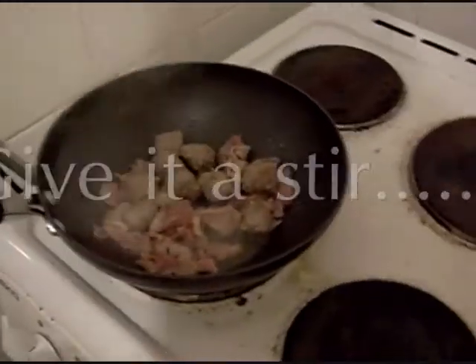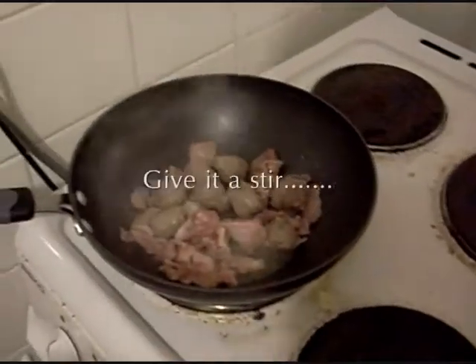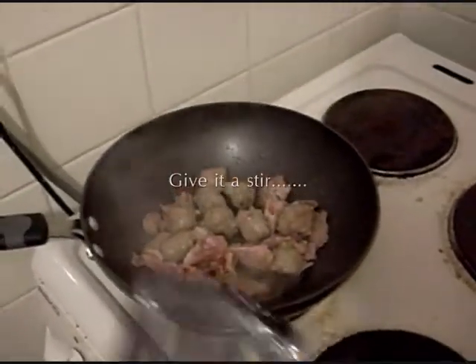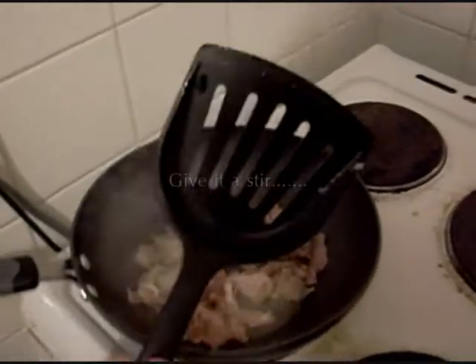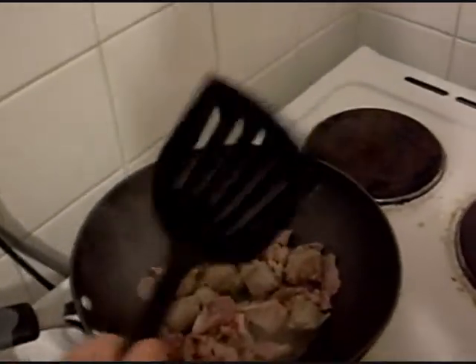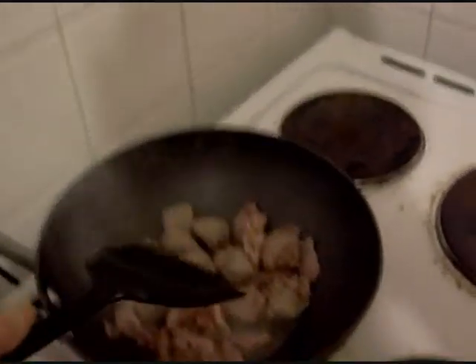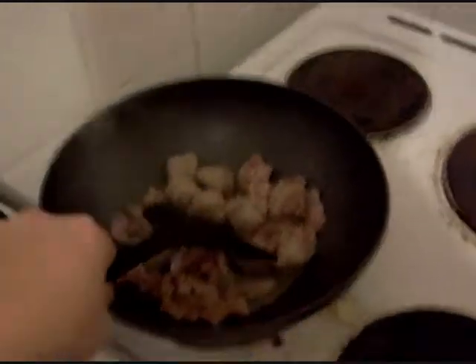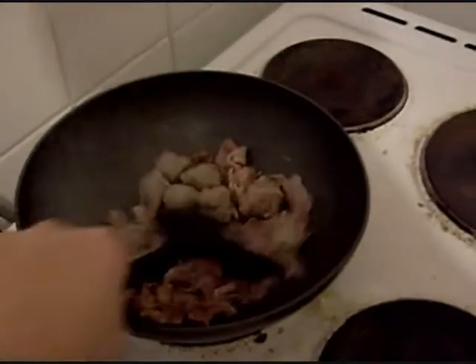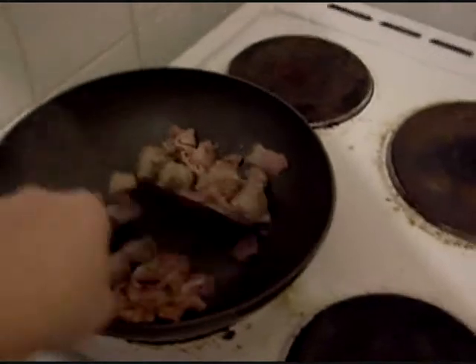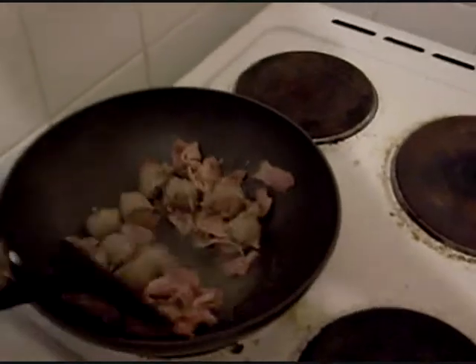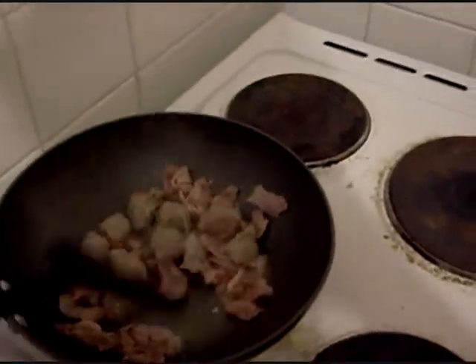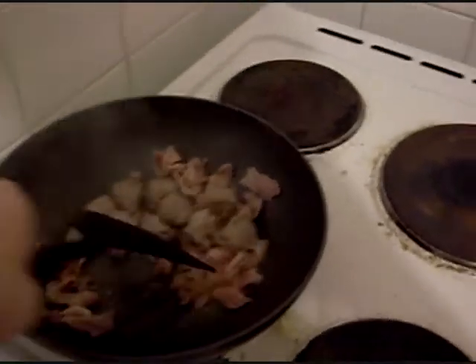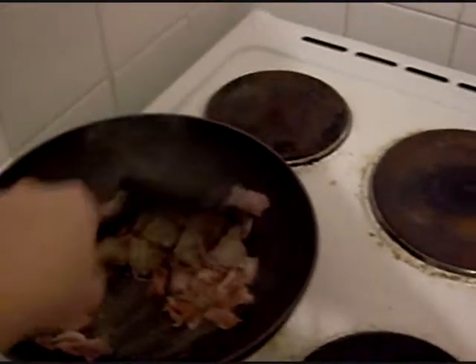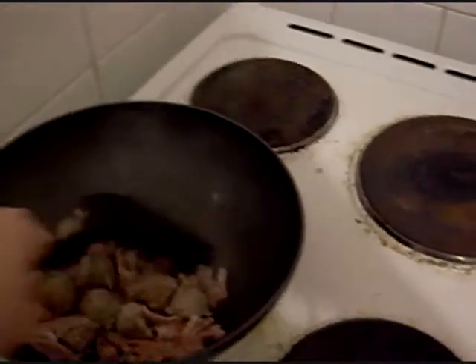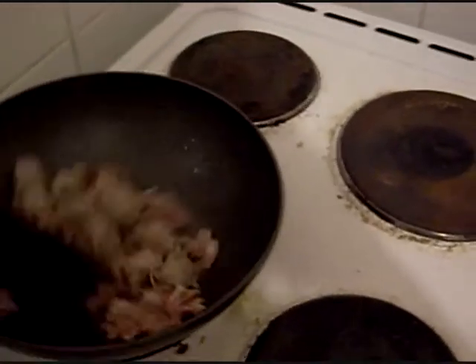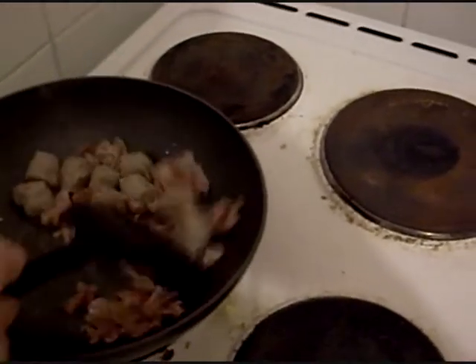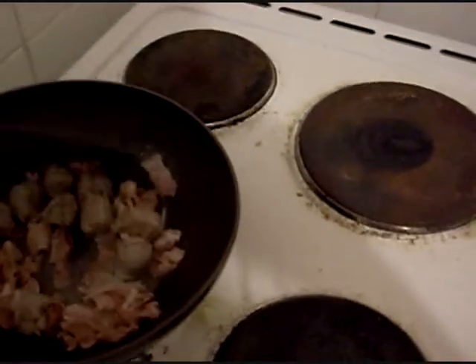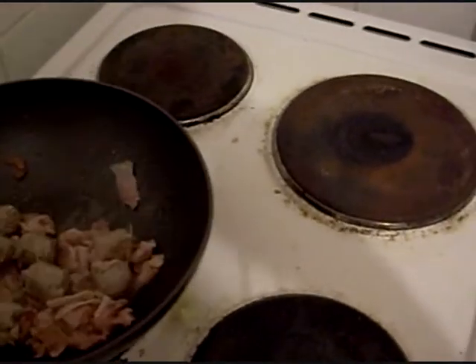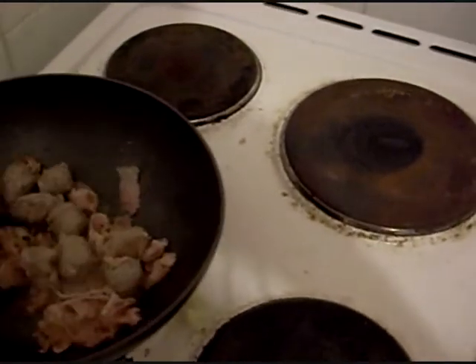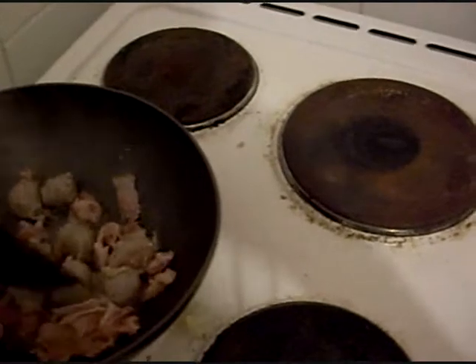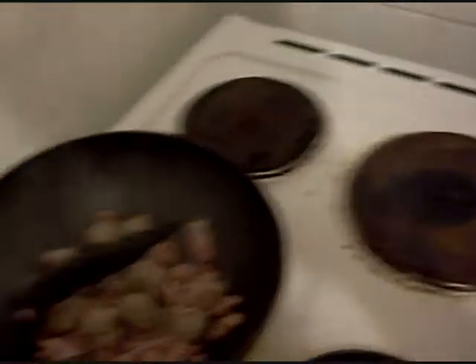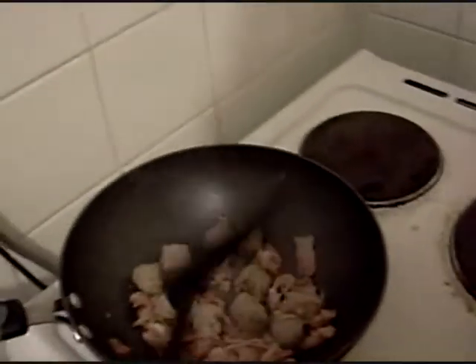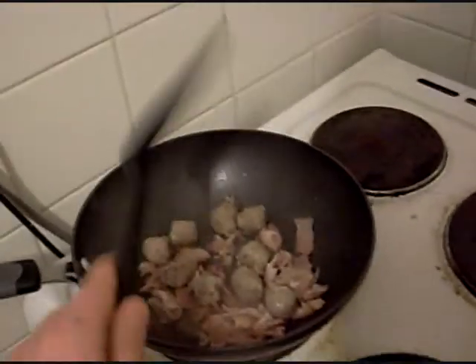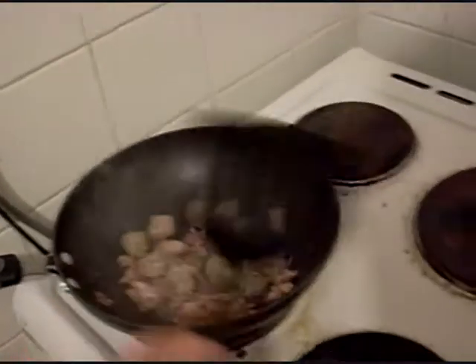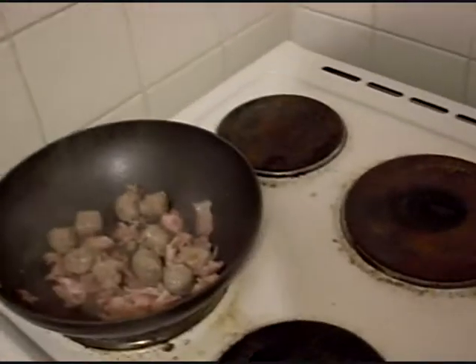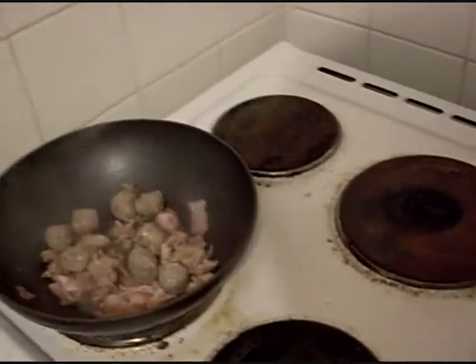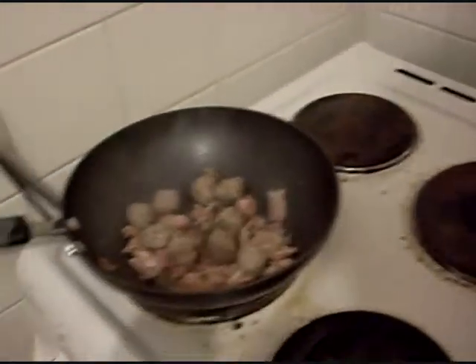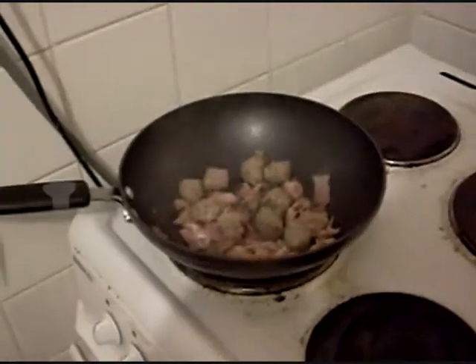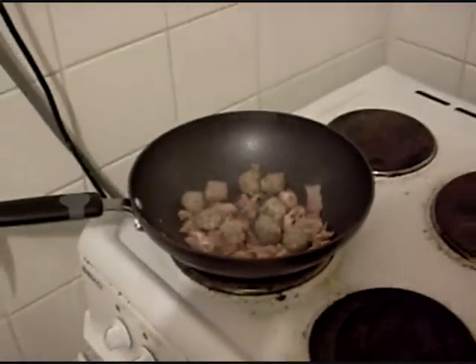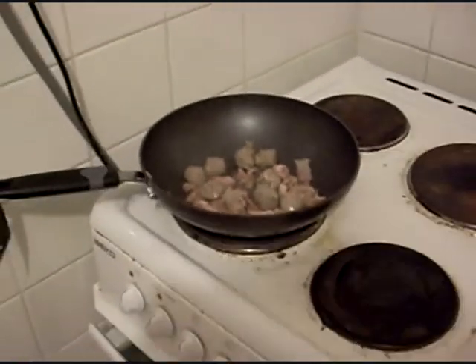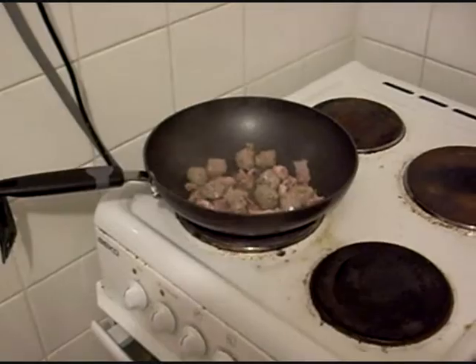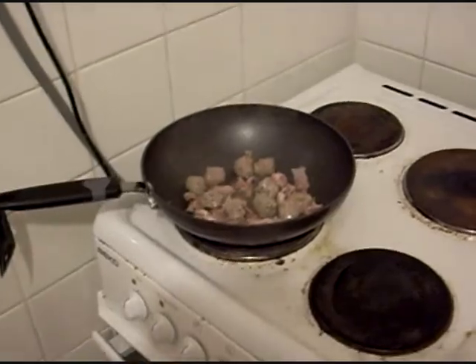There you go, and you stir it with one of these and get a good shuffle around. Cook it nice. I'm going to leave it a bit further.